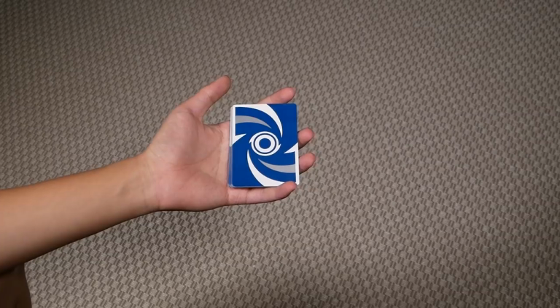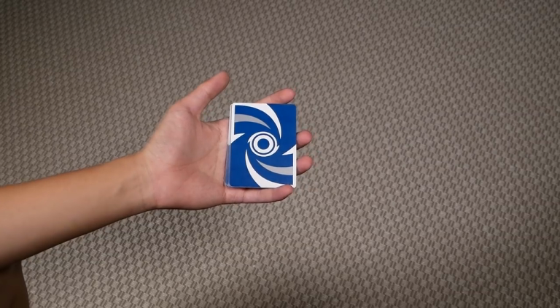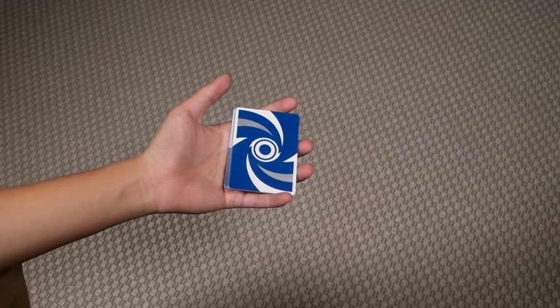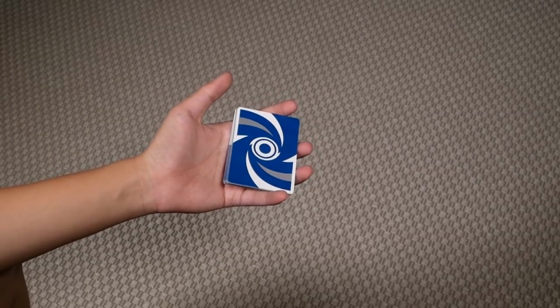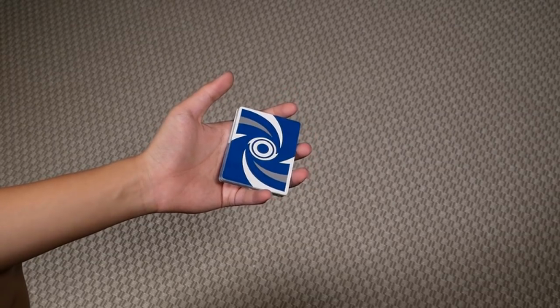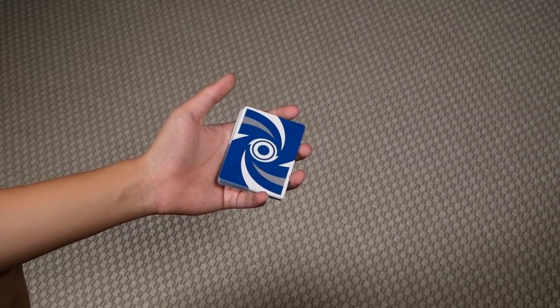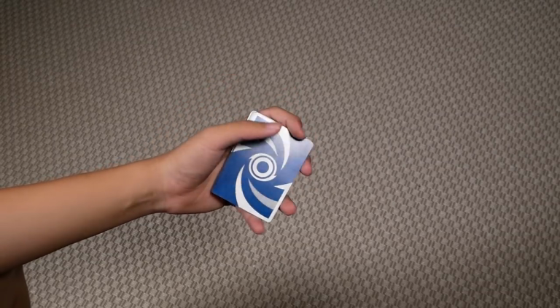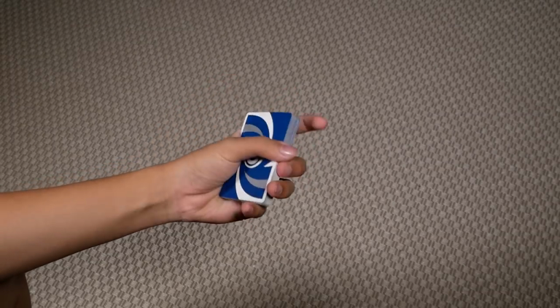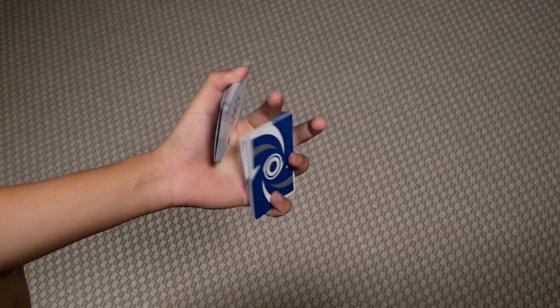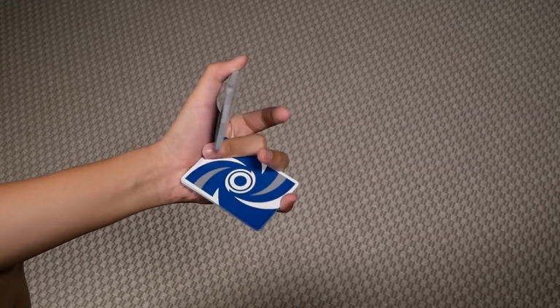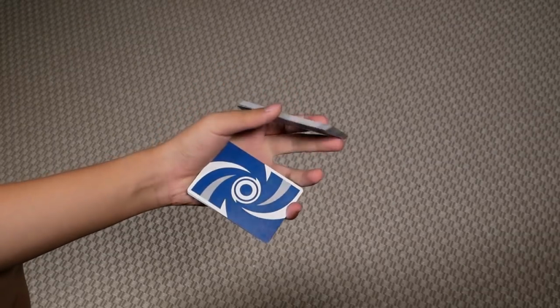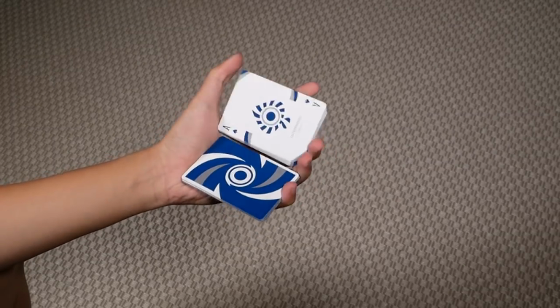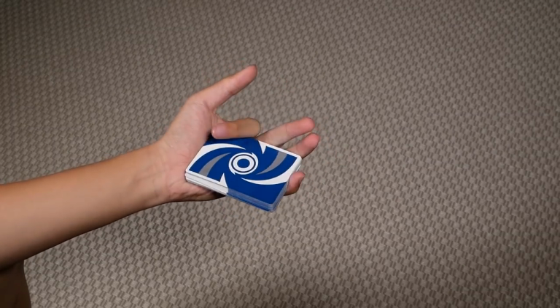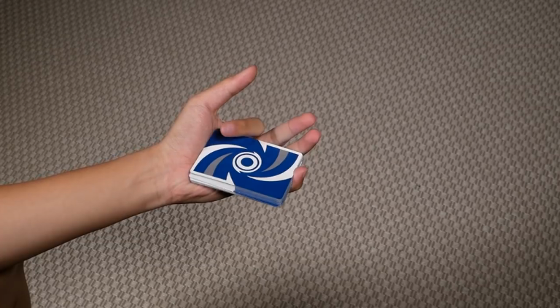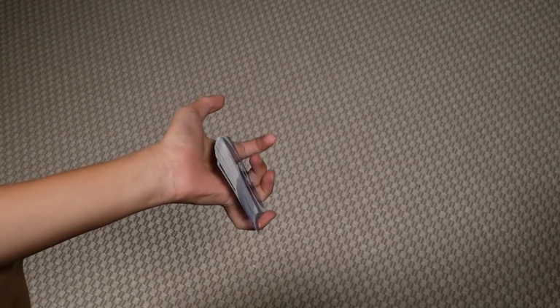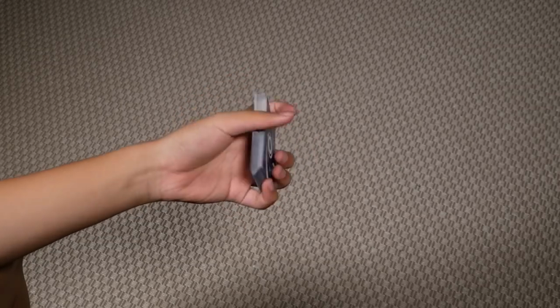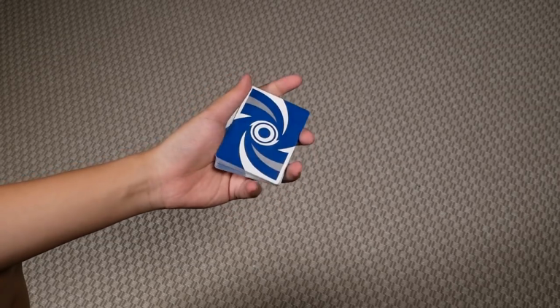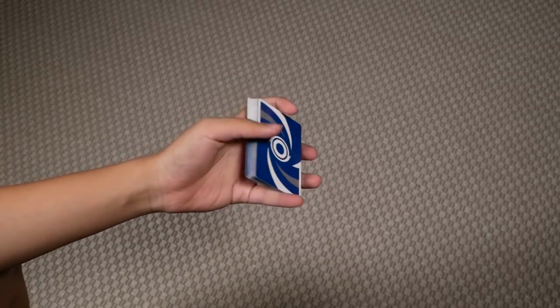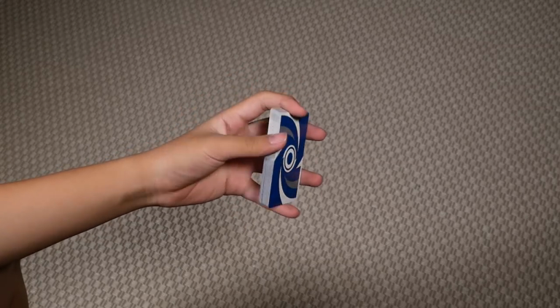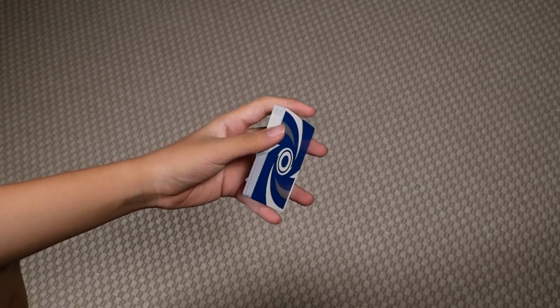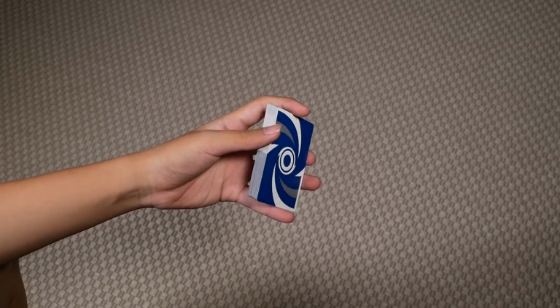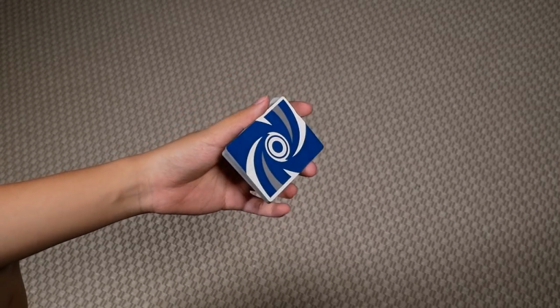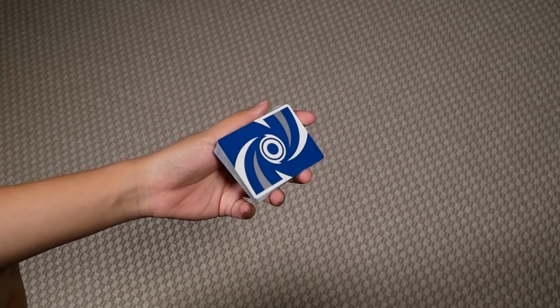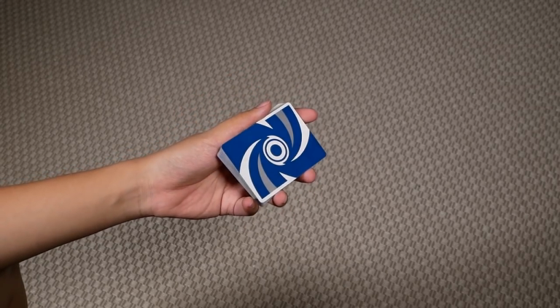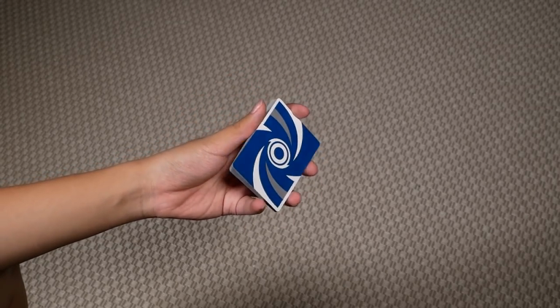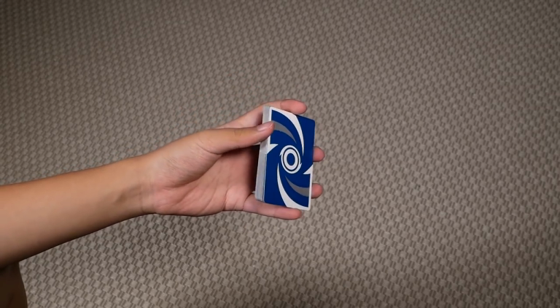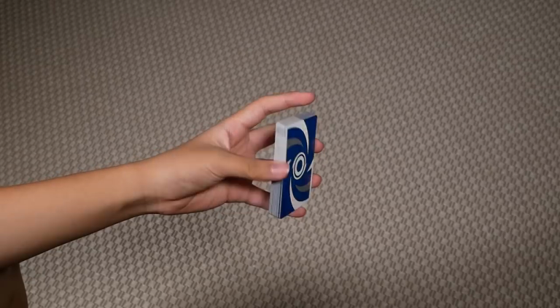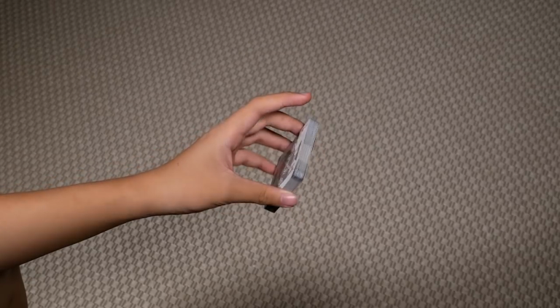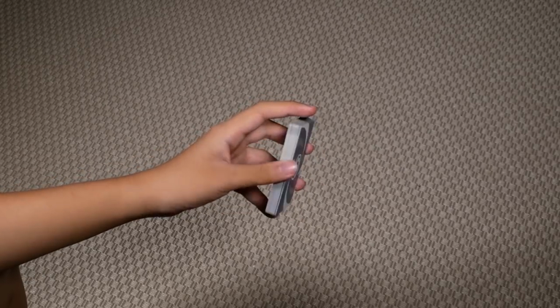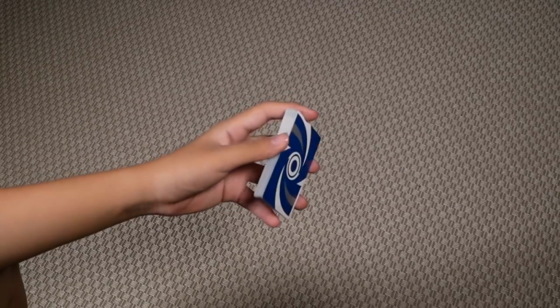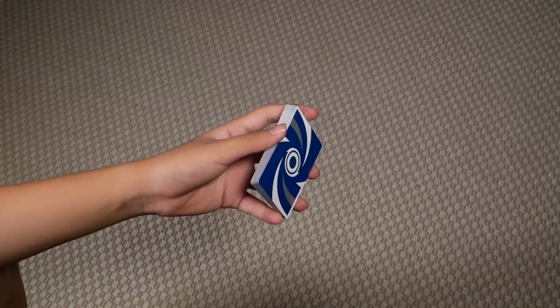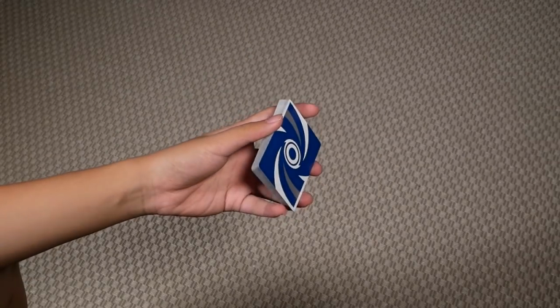In this video, we'll be teaching my move Sanj, and it looks like this. Later on in this tutorial, we'll also be teaching a running version of this cut. So if you're interested in learning that, make sure you stay until the end.